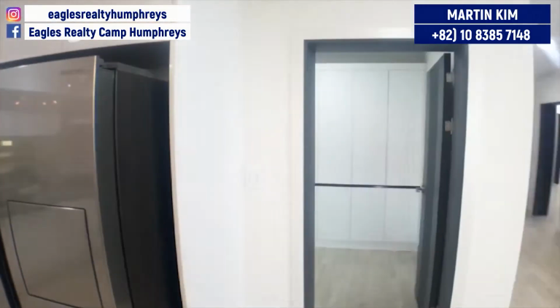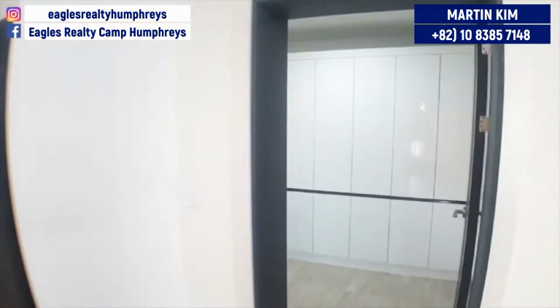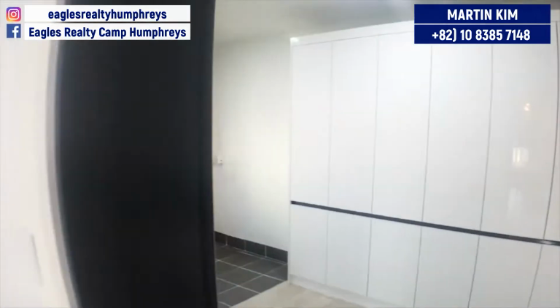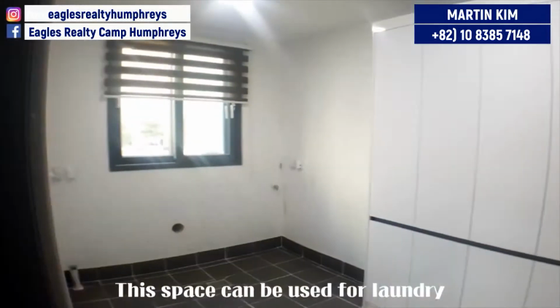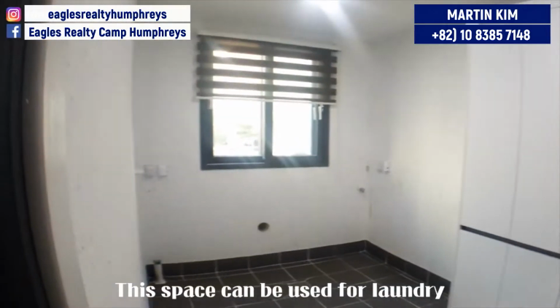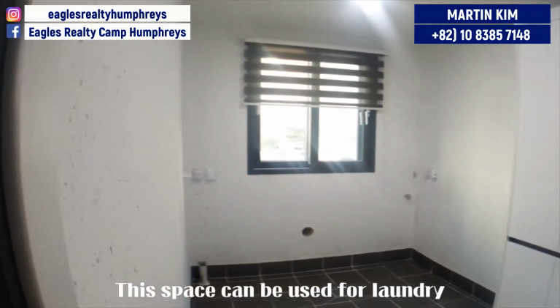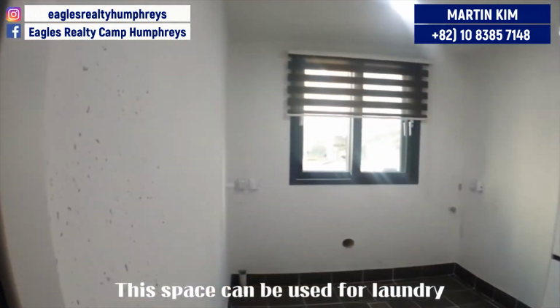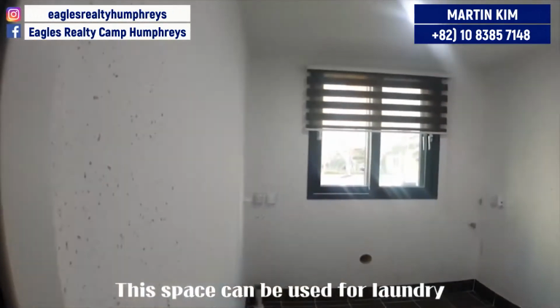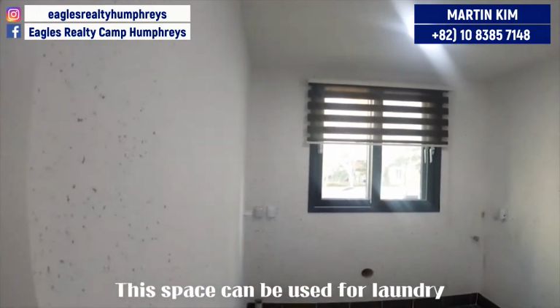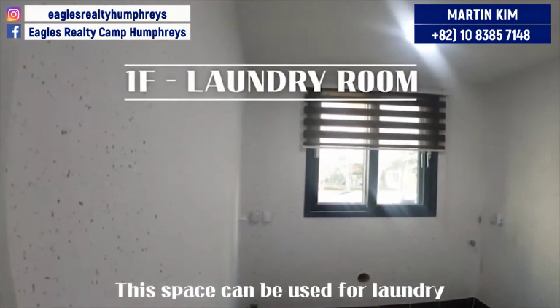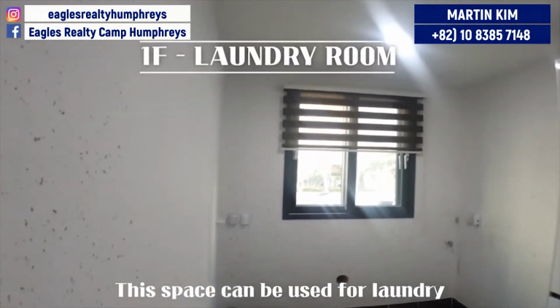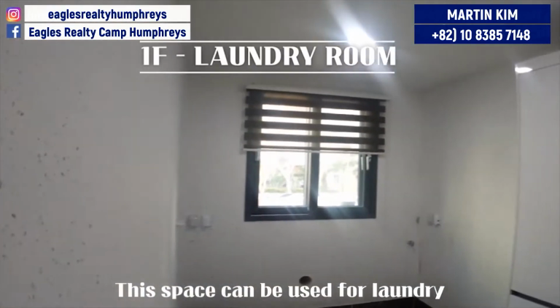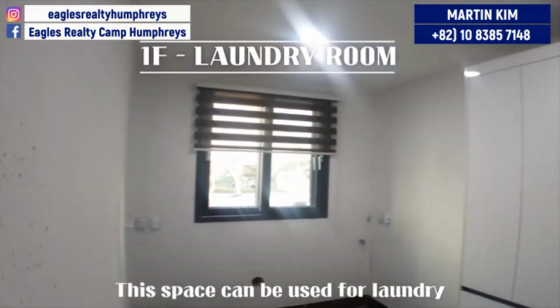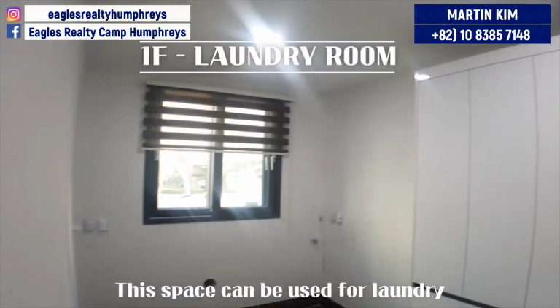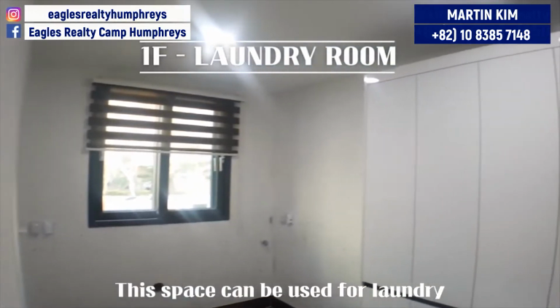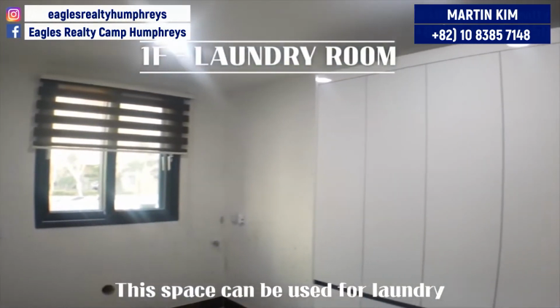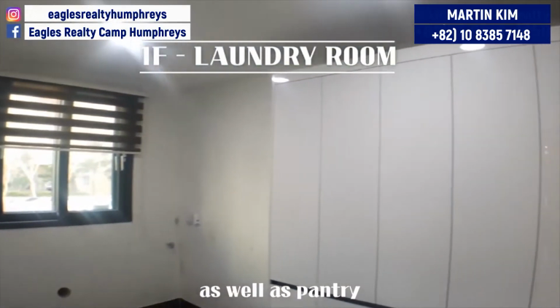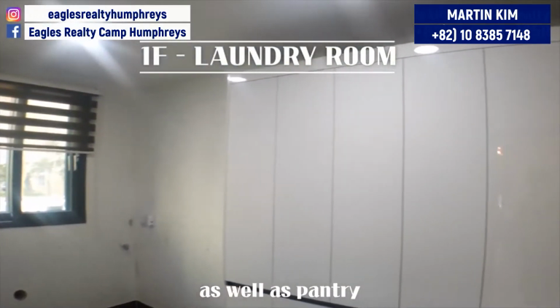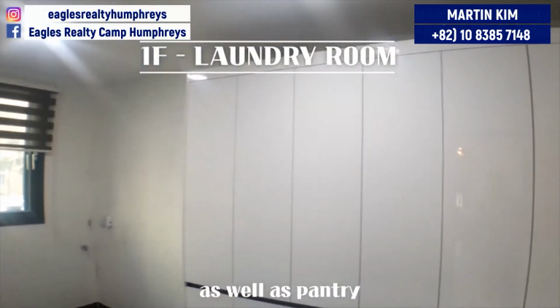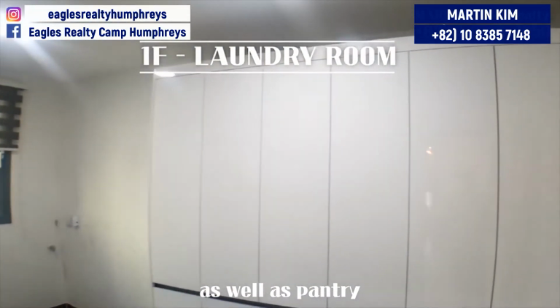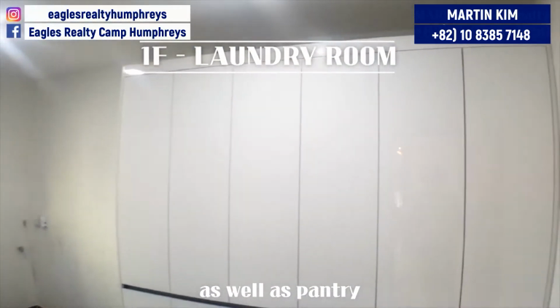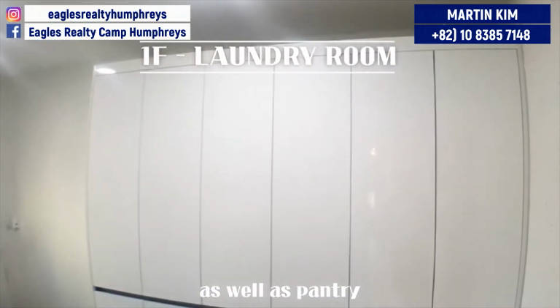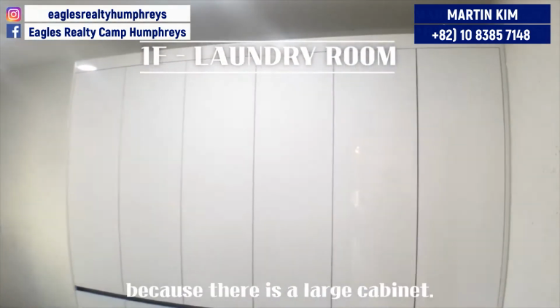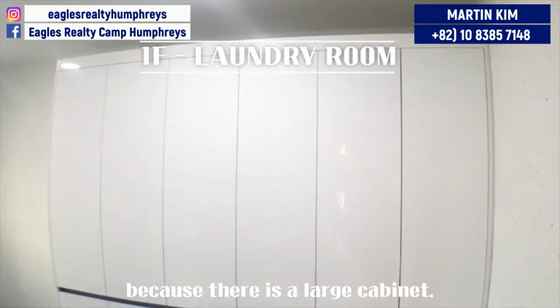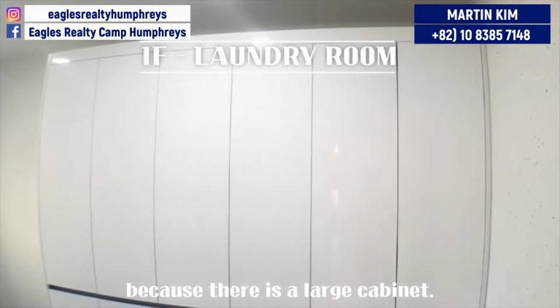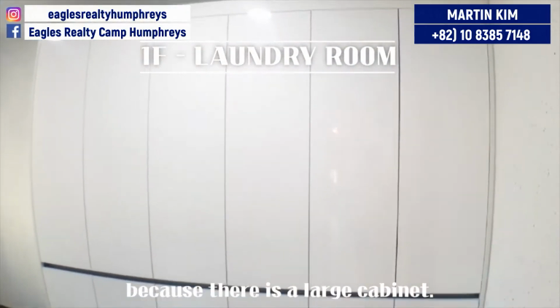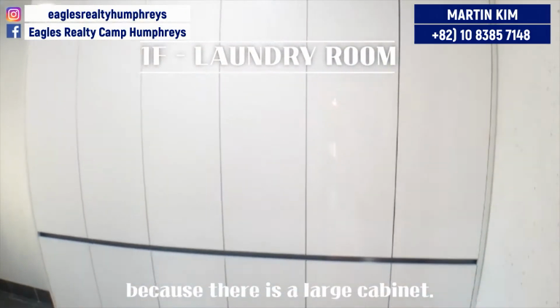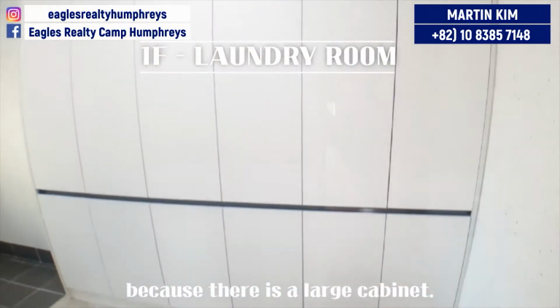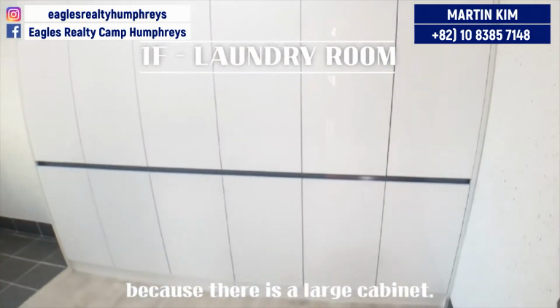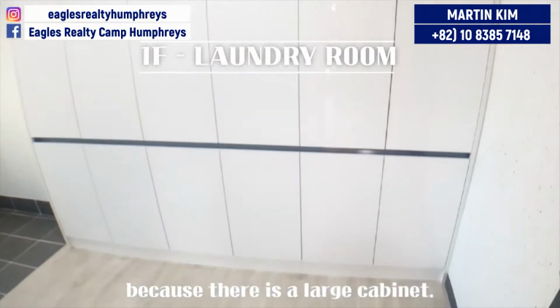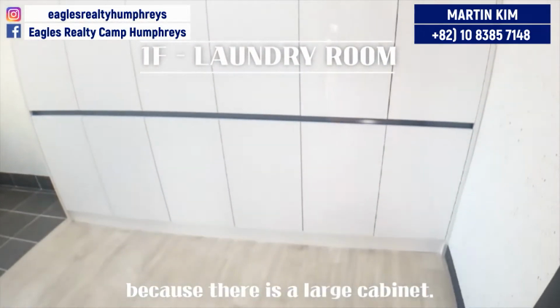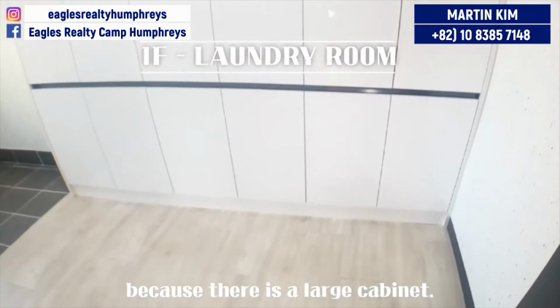This space can be used for laundry as well as a pantry because there is a large cabinet.